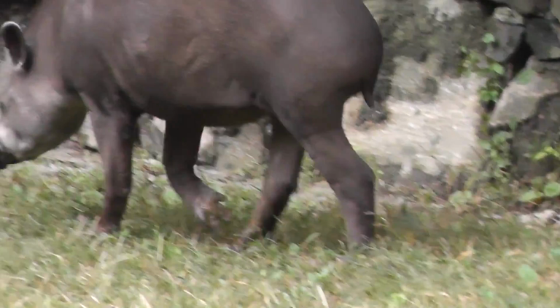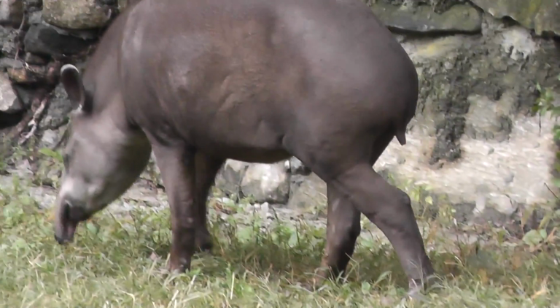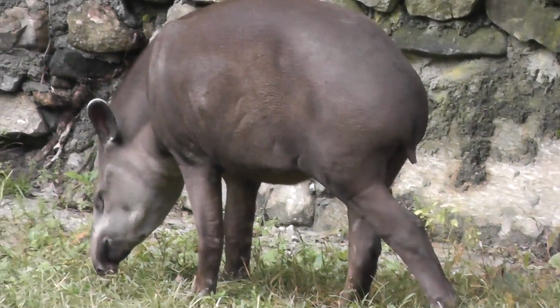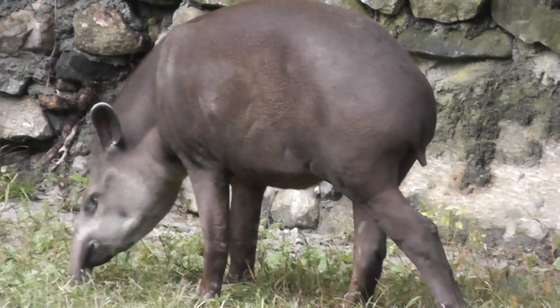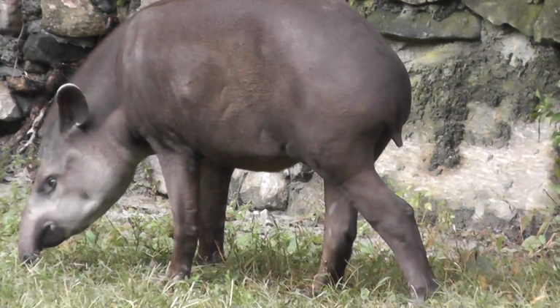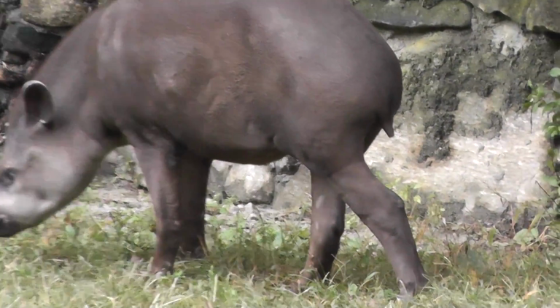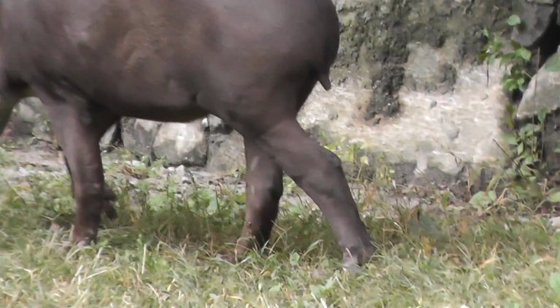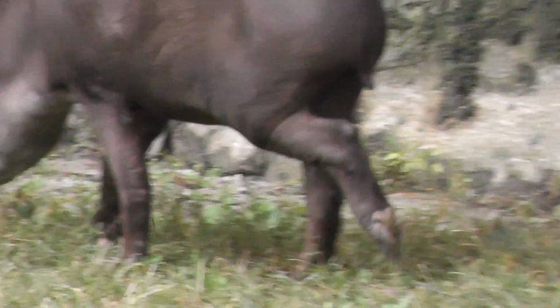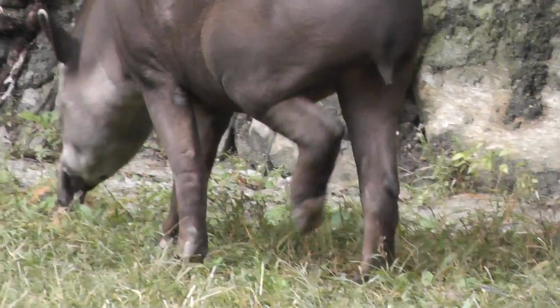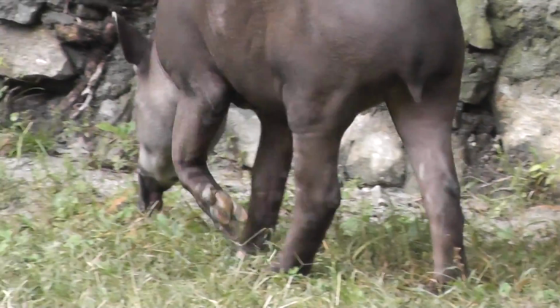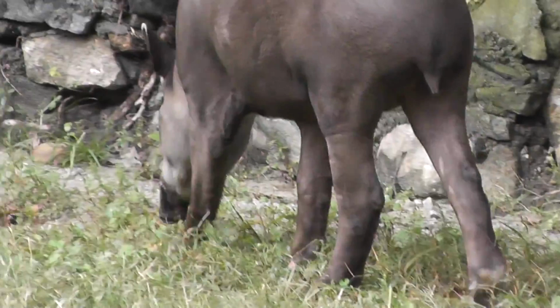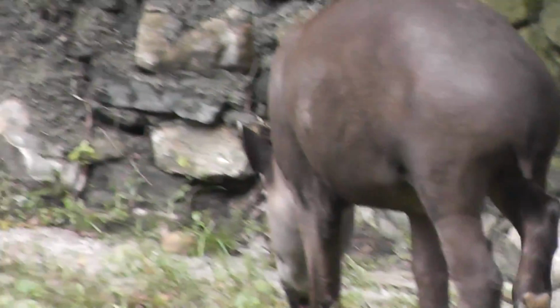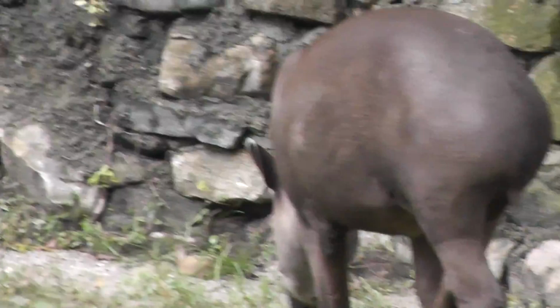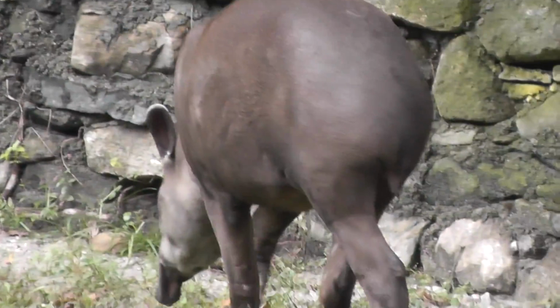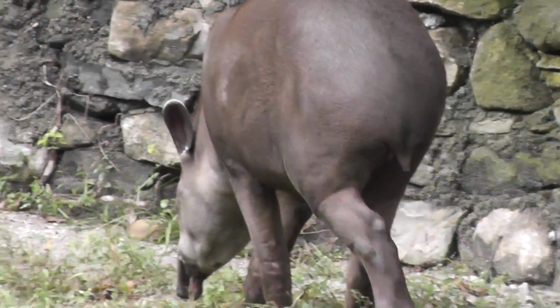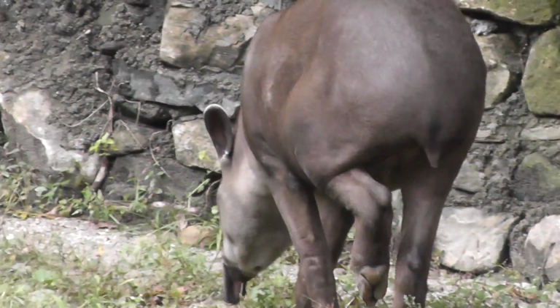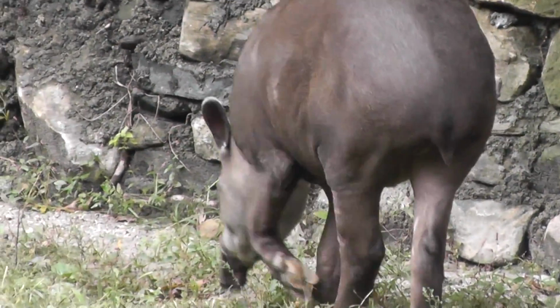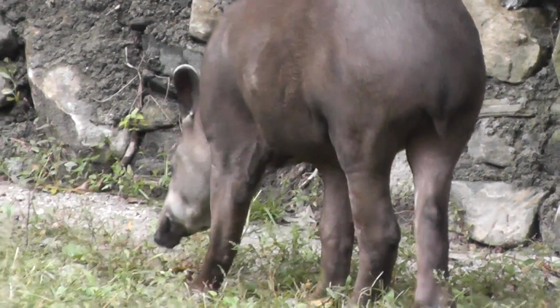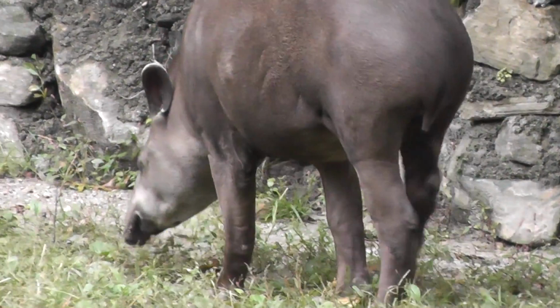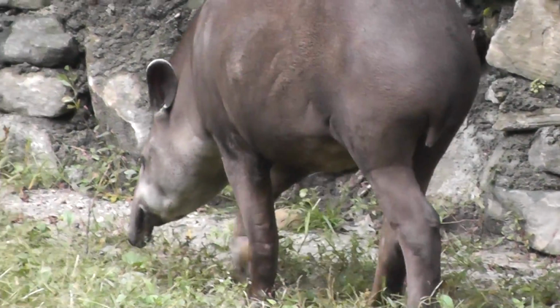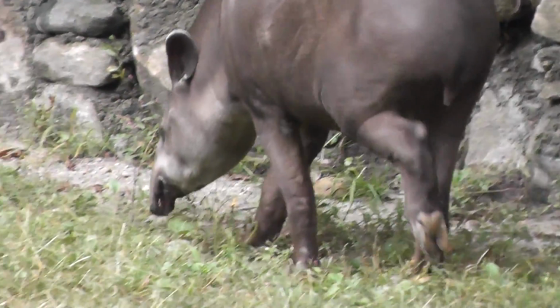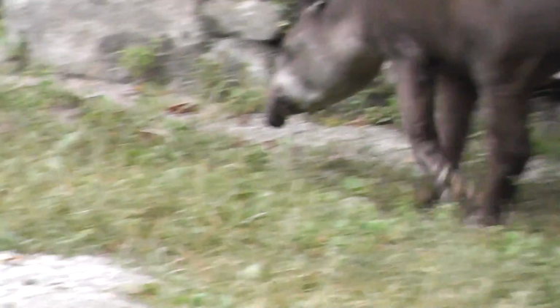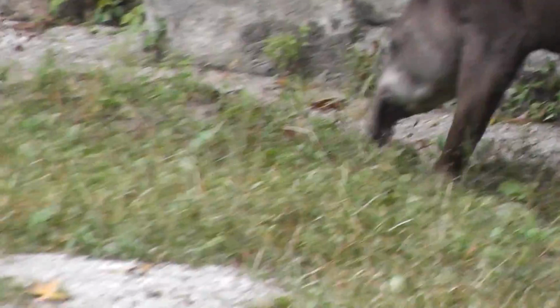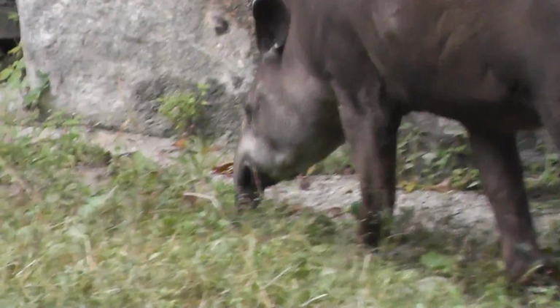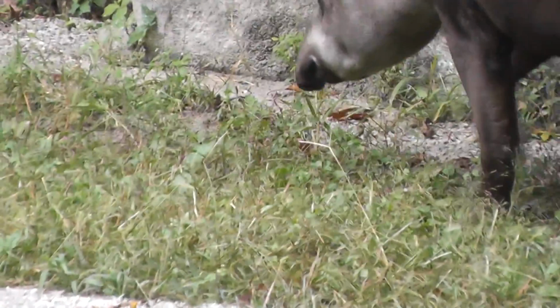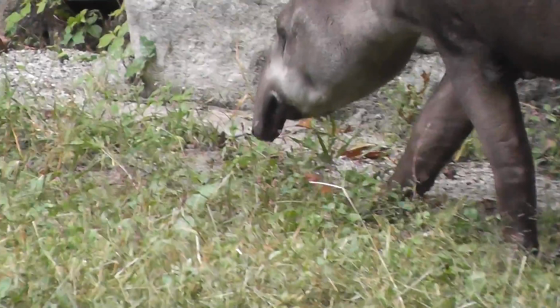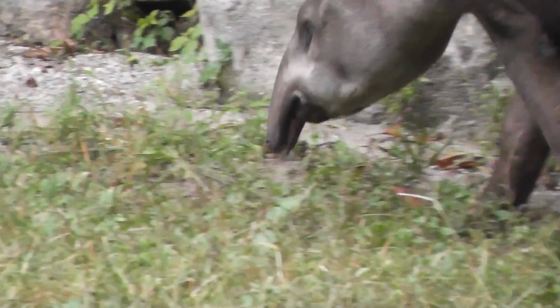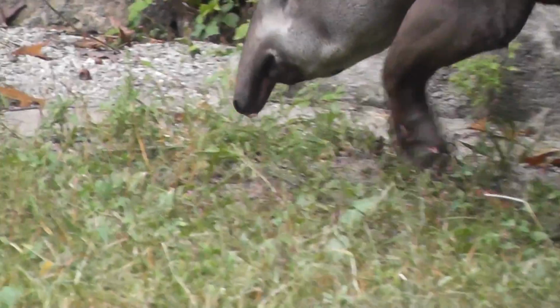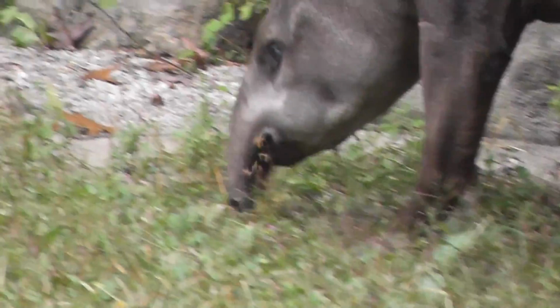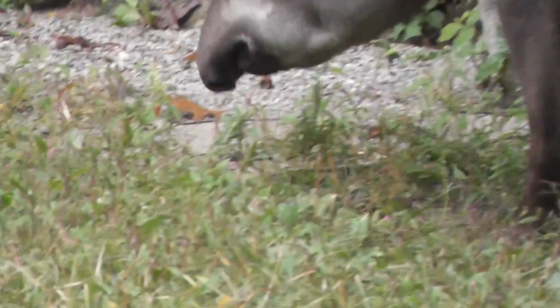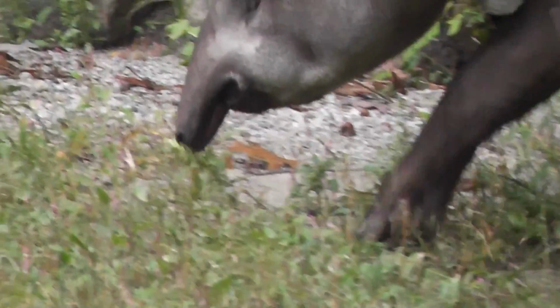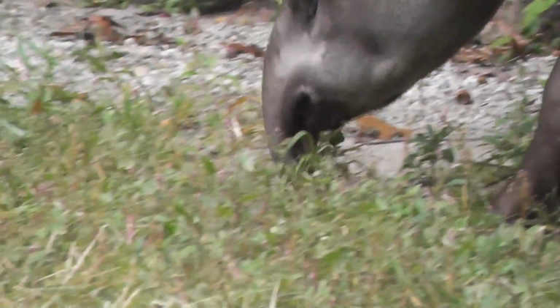And this is a tapir style — a little teeny tail in the back. And just like the Malaysian Tapir, the big snout.